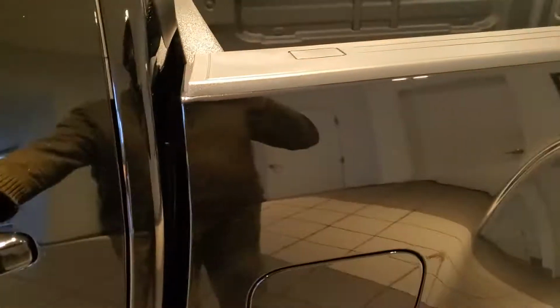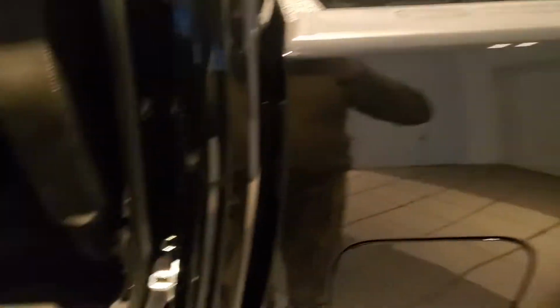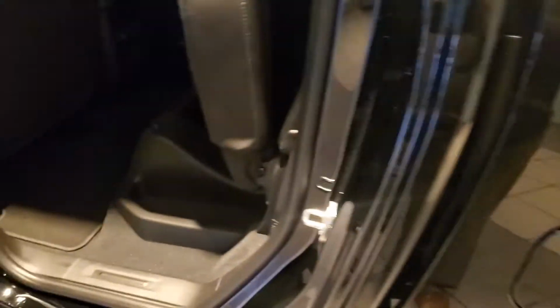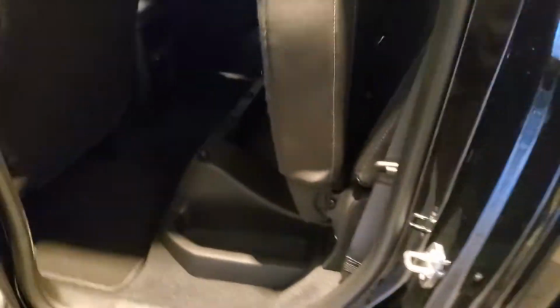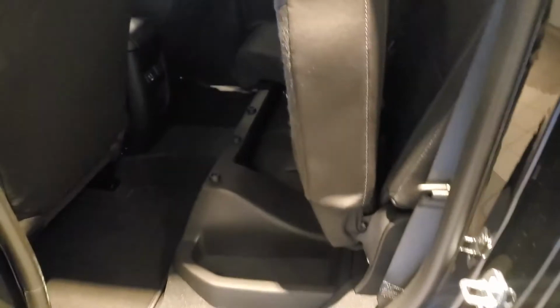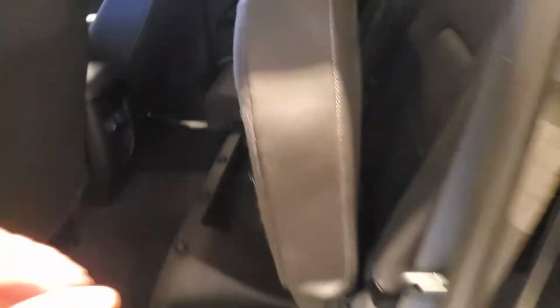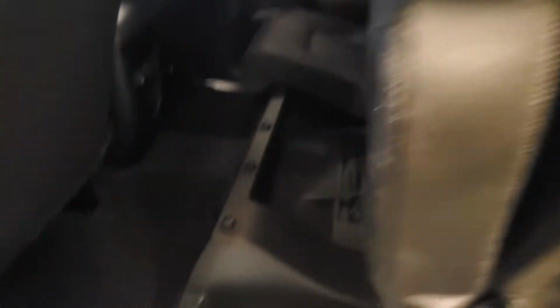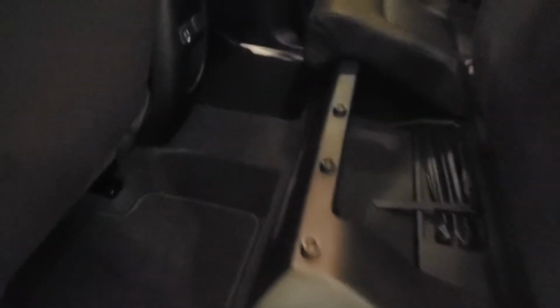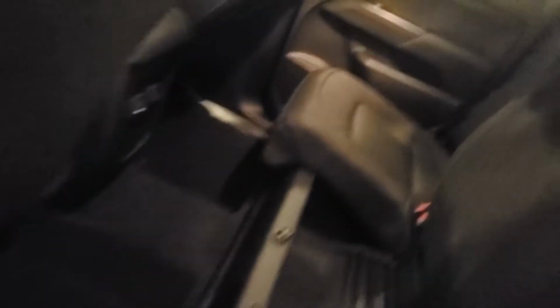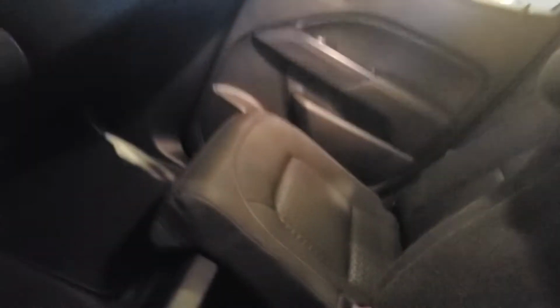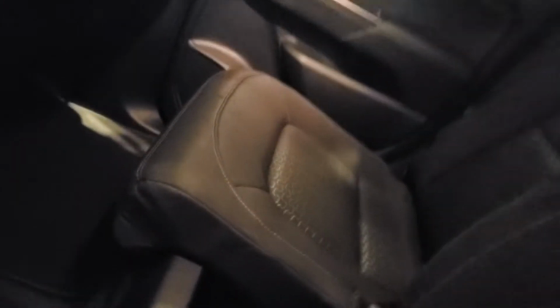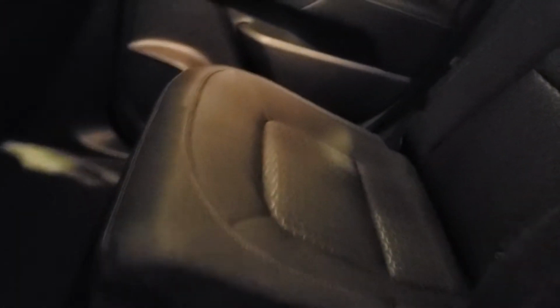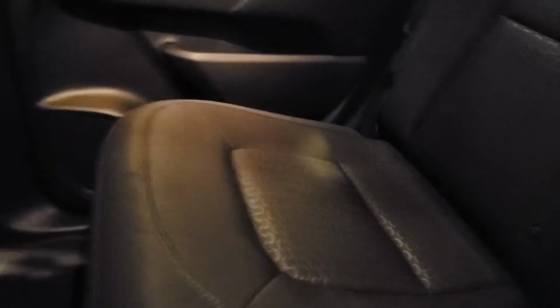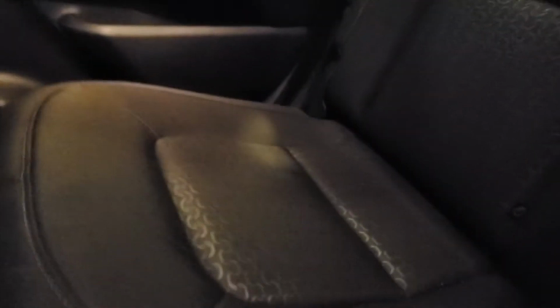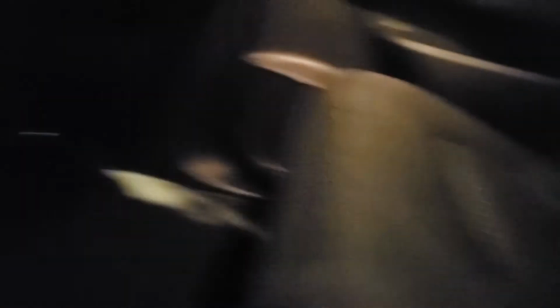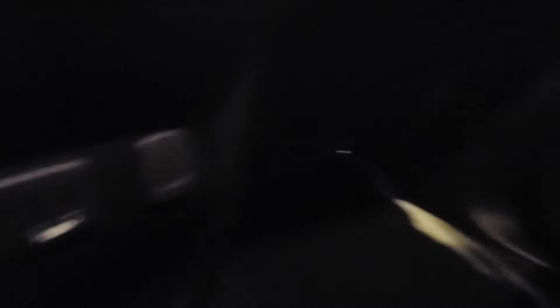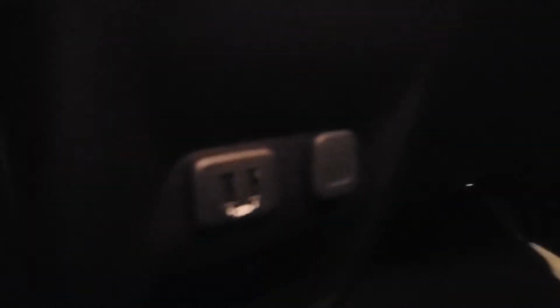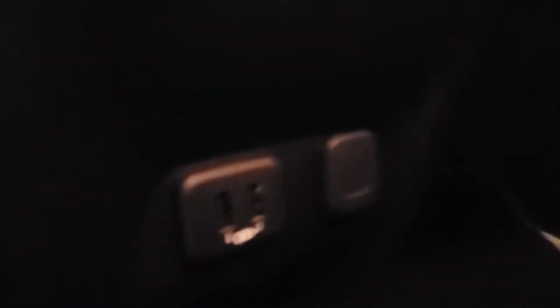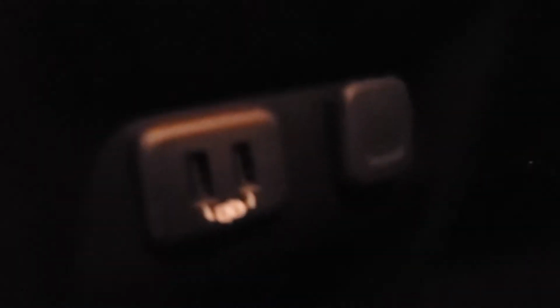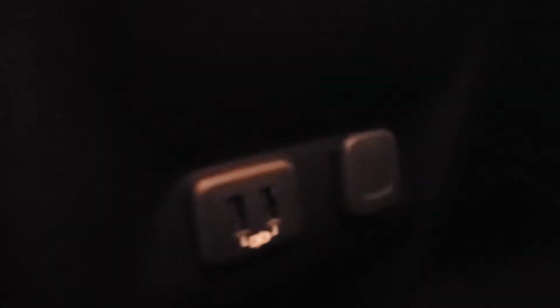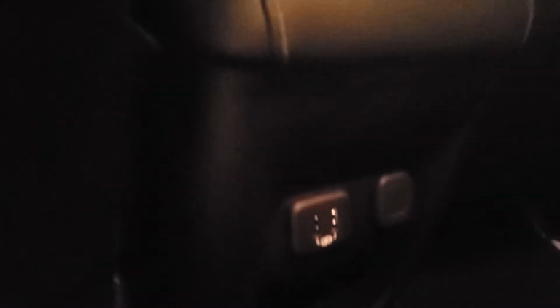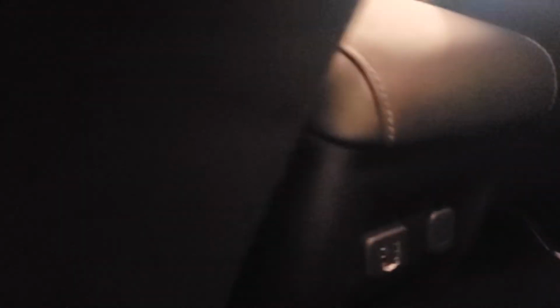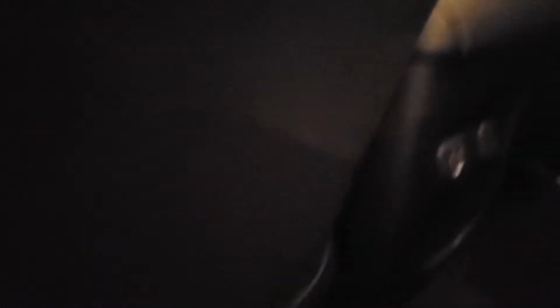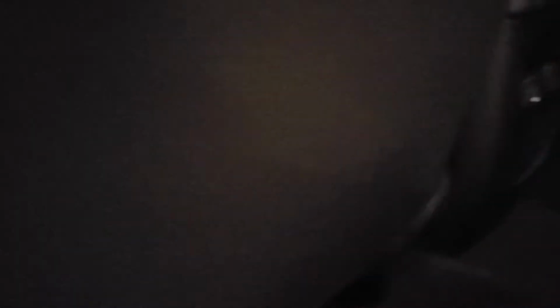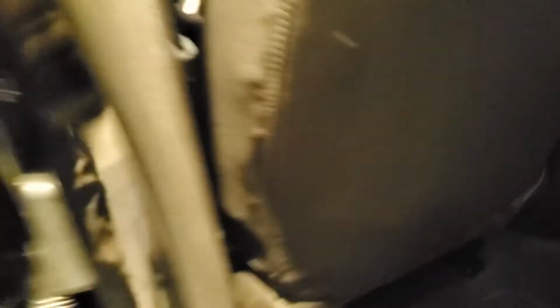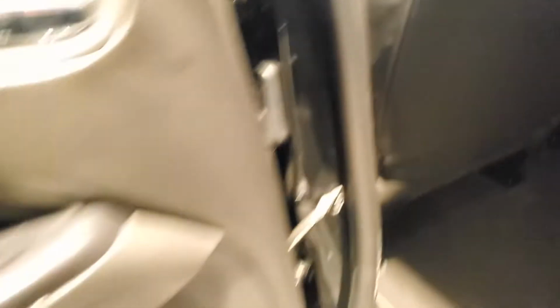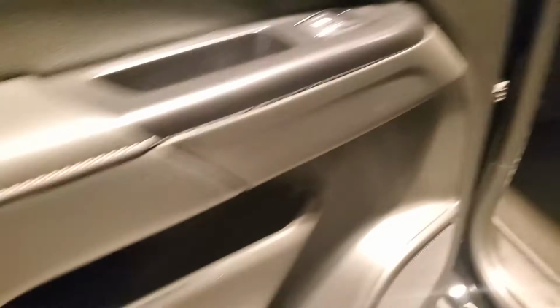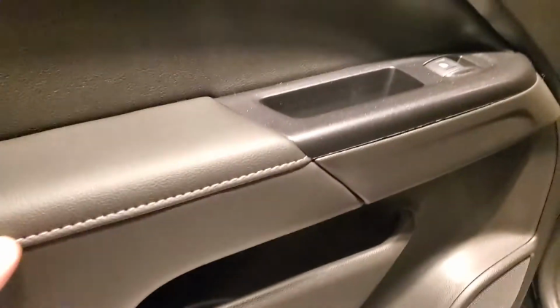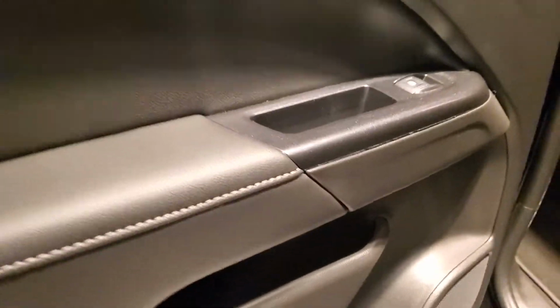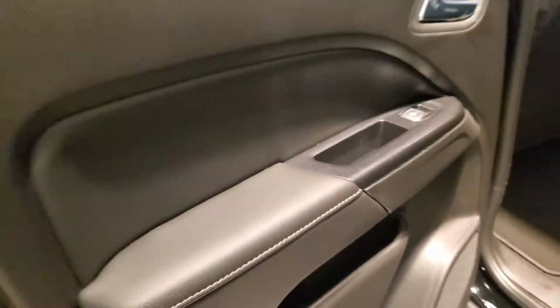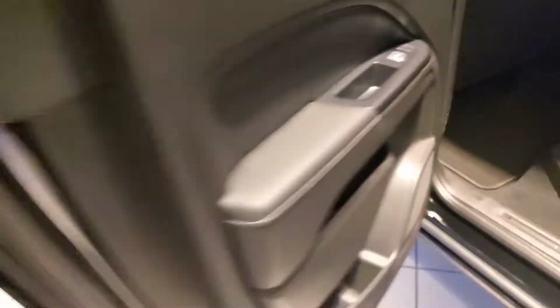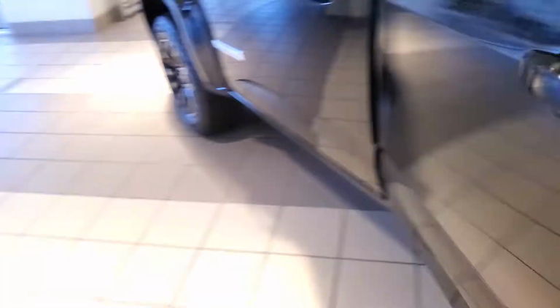Inside this extended cab, you have premium cloth interior with white stitching, basic controls, USB ports as well. Nice white stitching on the side panels as well.